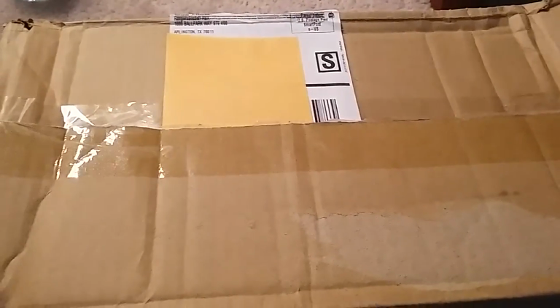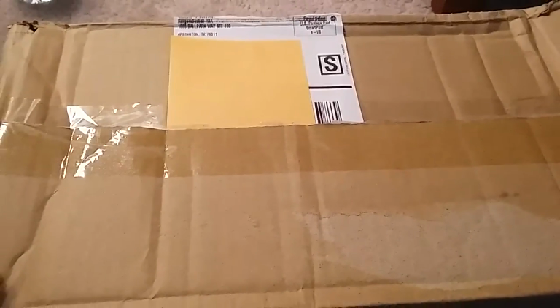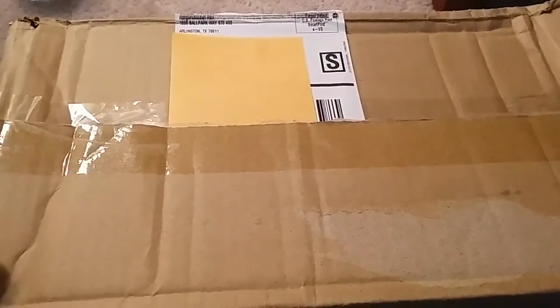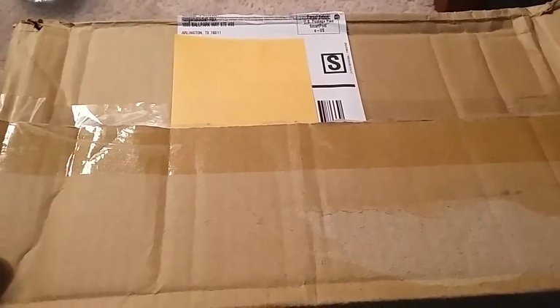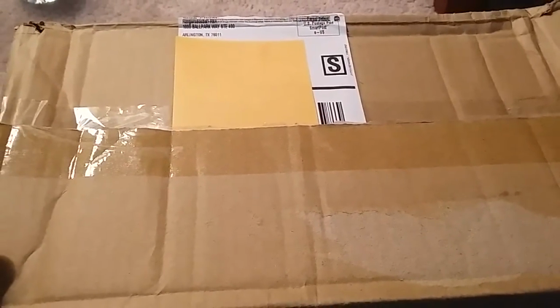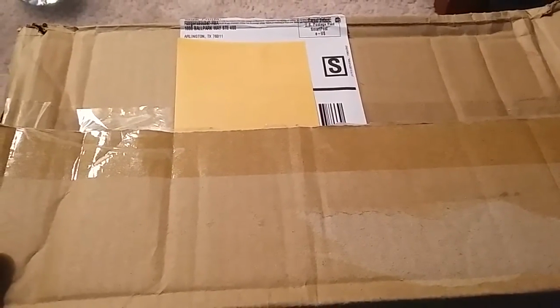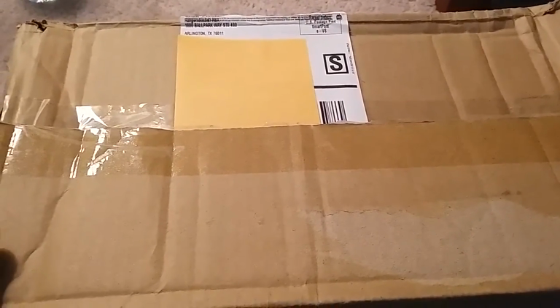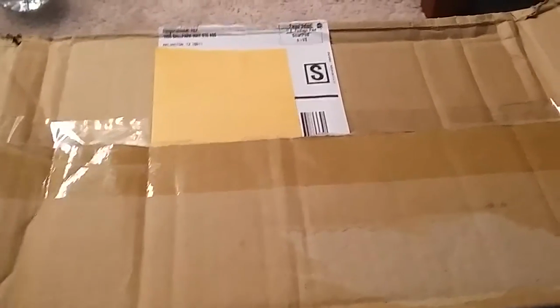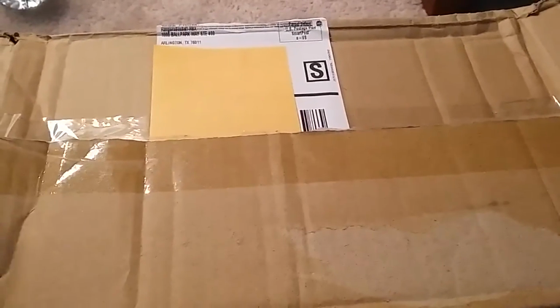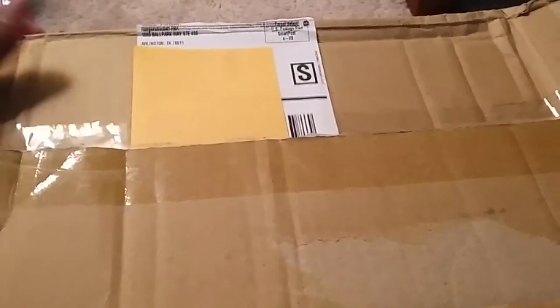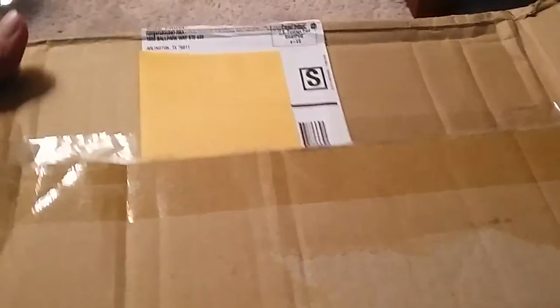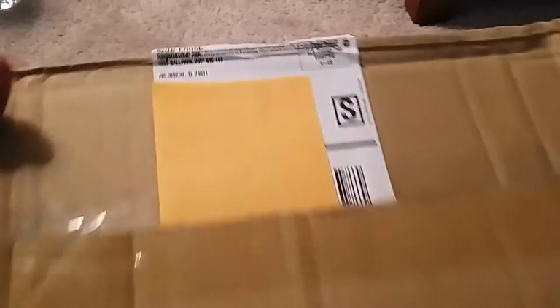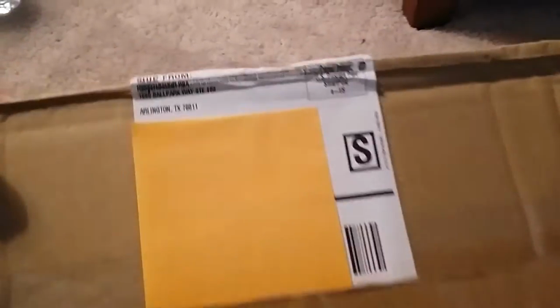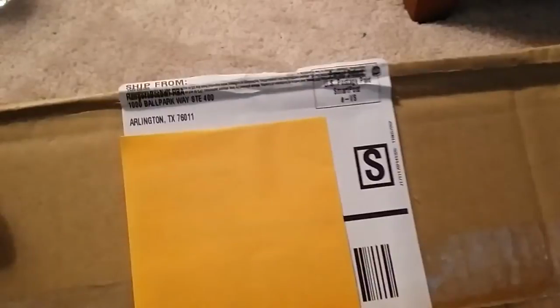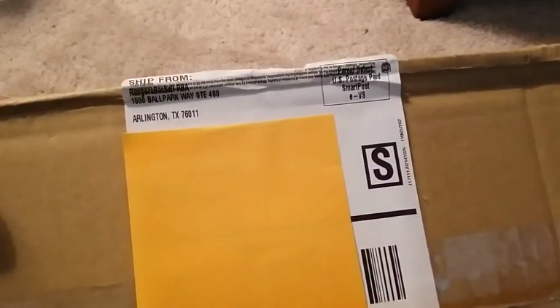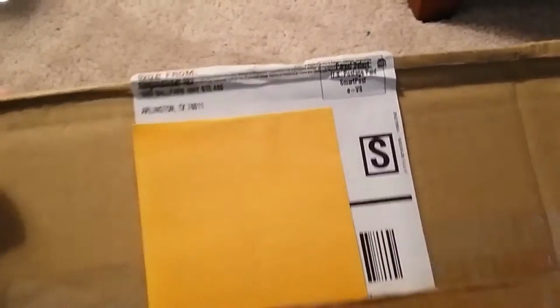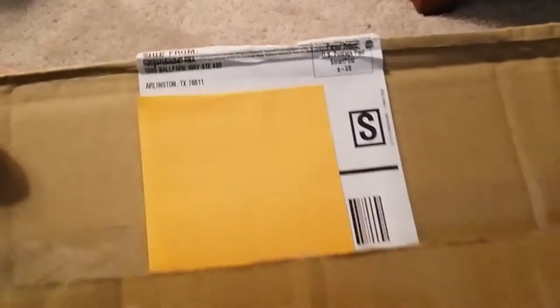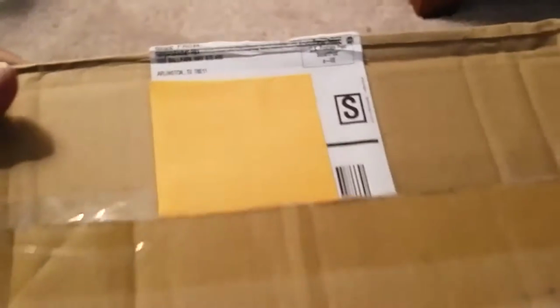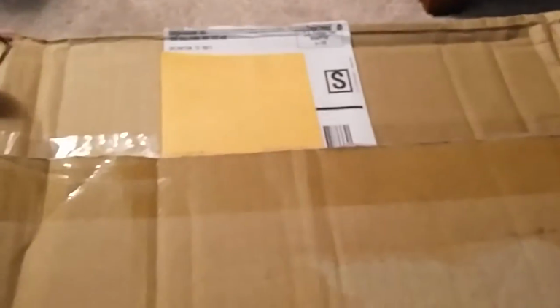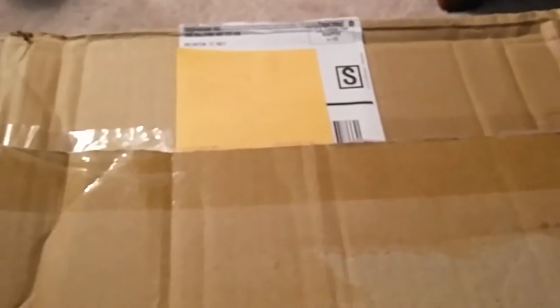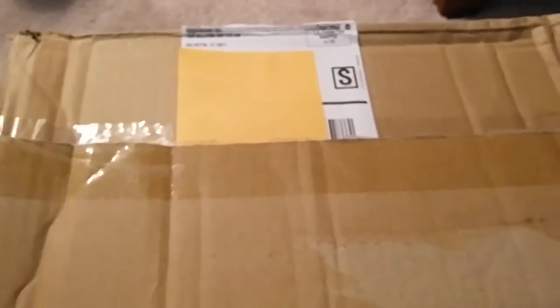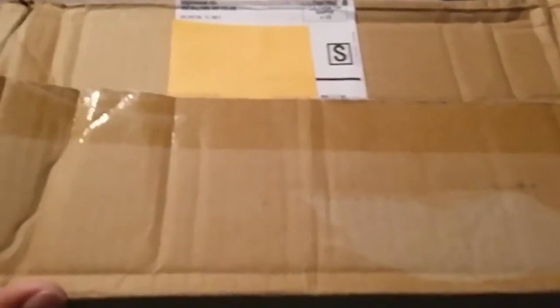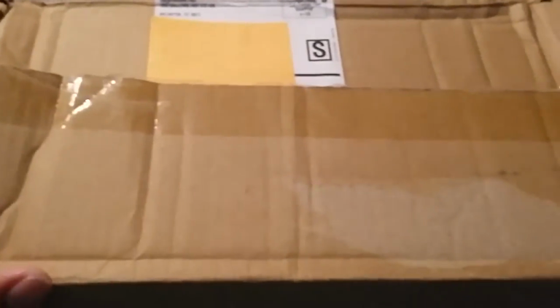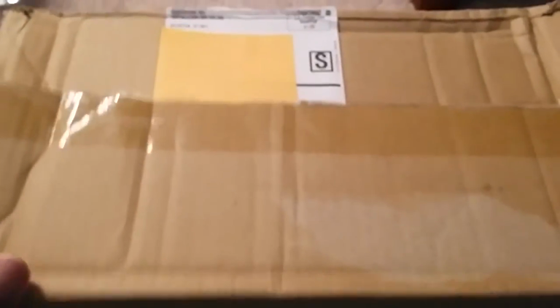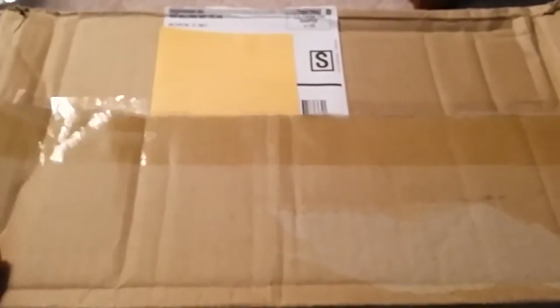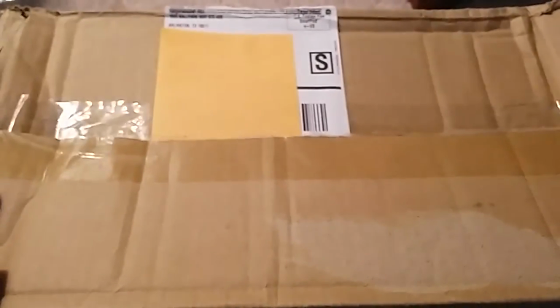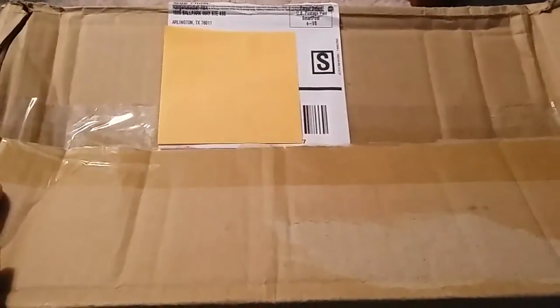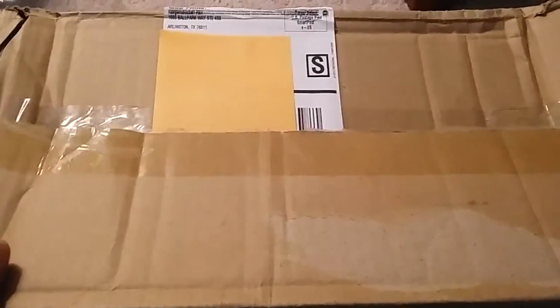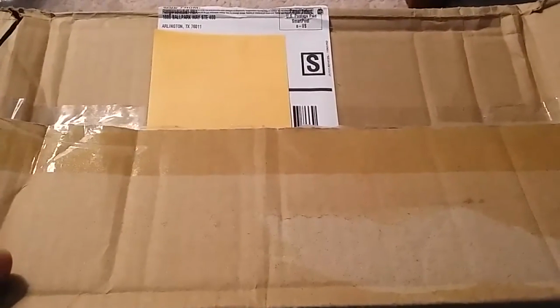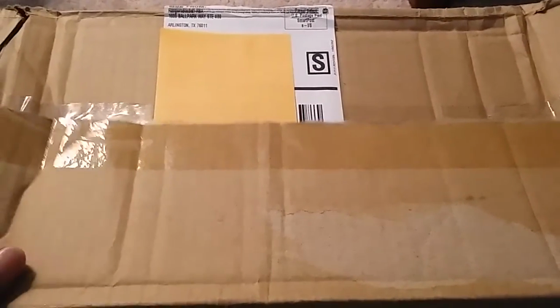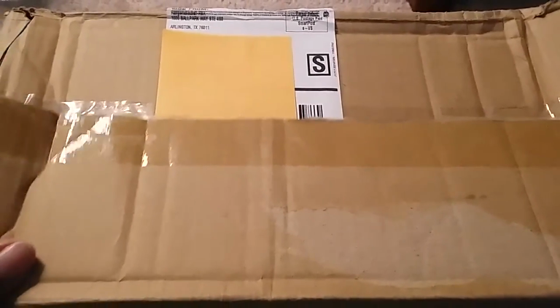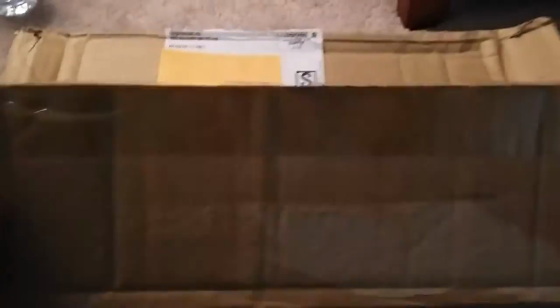Hey guys, what's up! Today I'm going to be showing you a fan pack coming from the Texas Rangers. I donated $15 to the foundation to get this fan pack, and here's what I got.